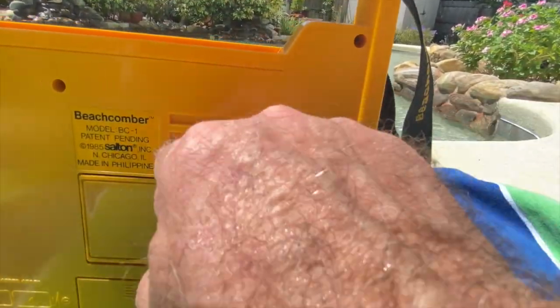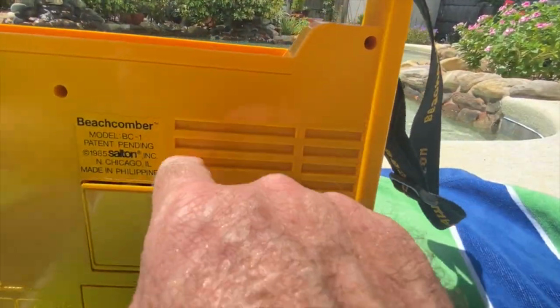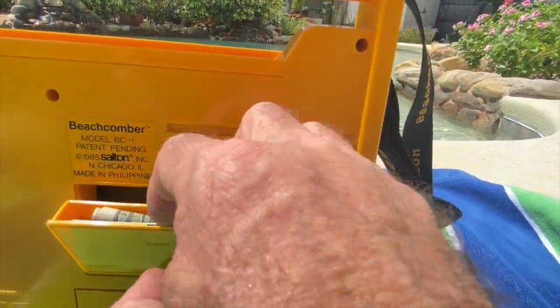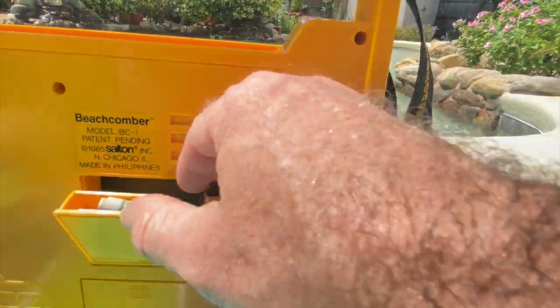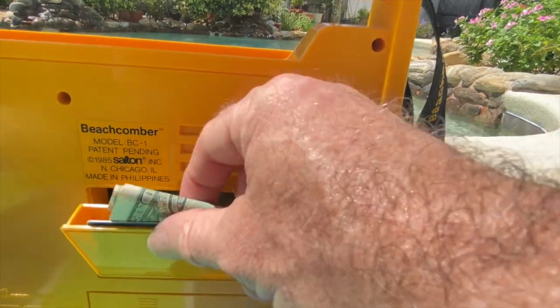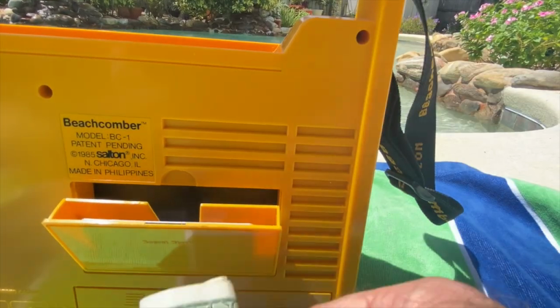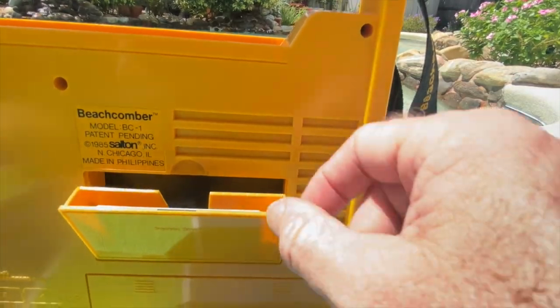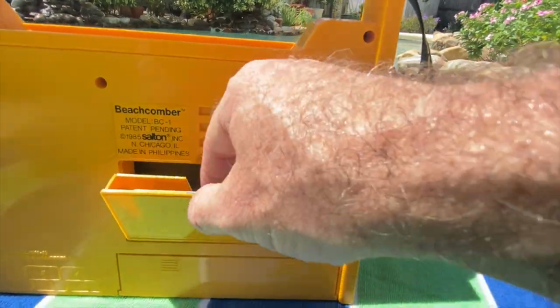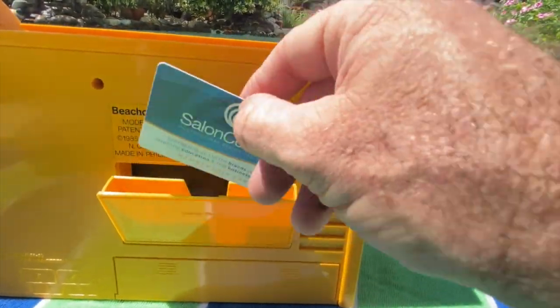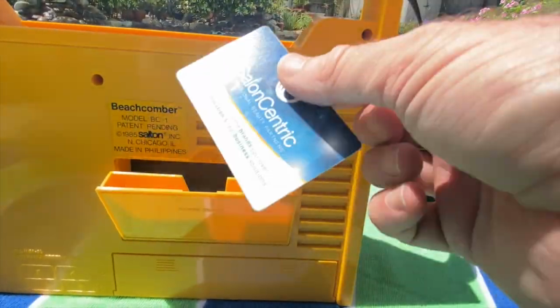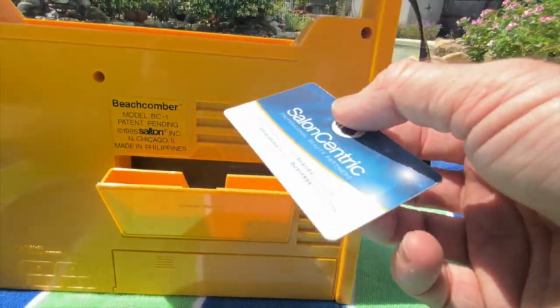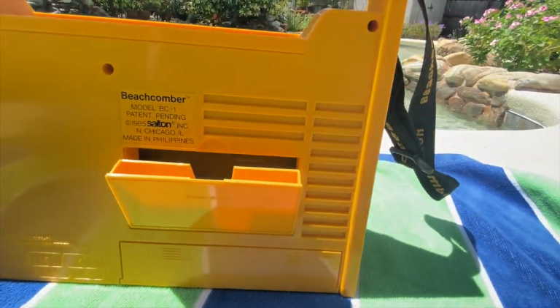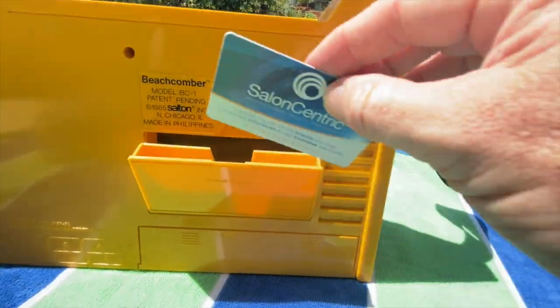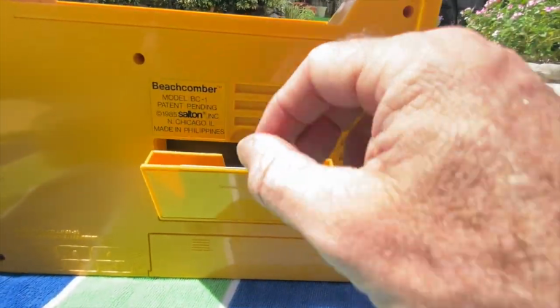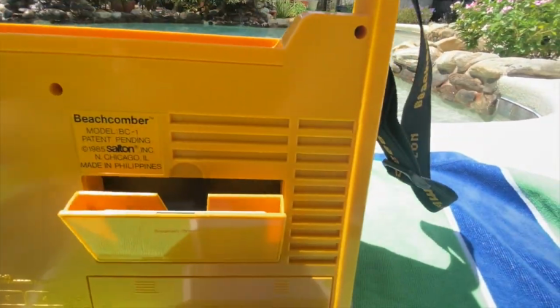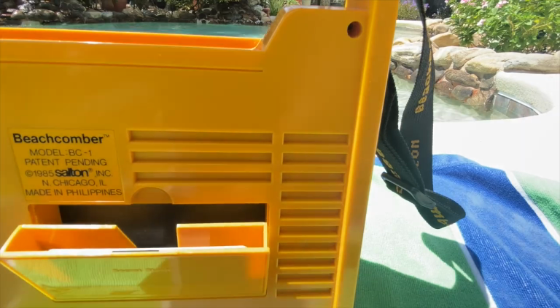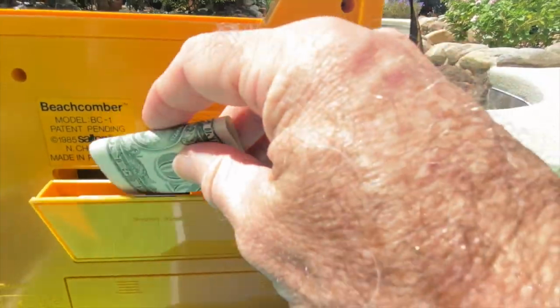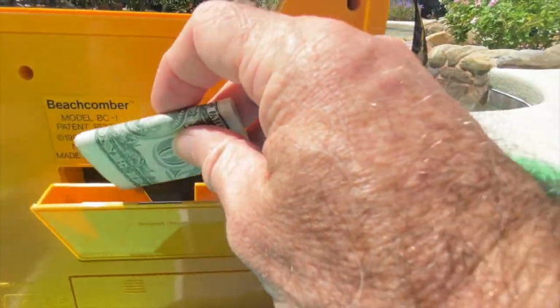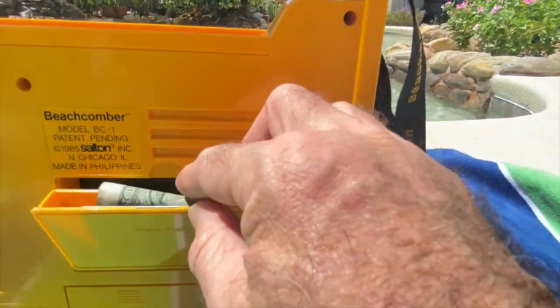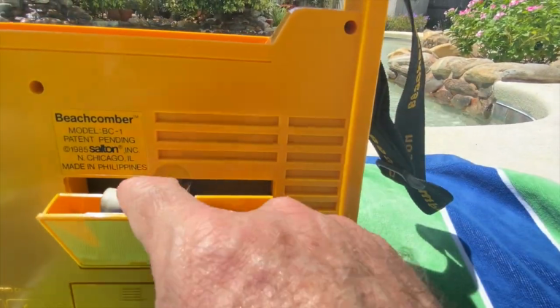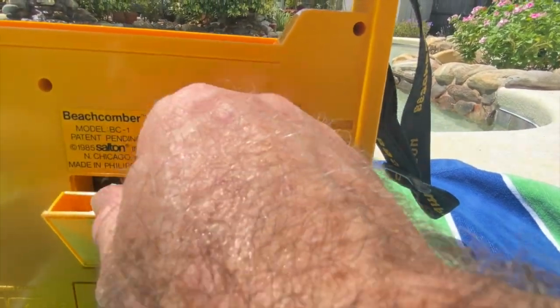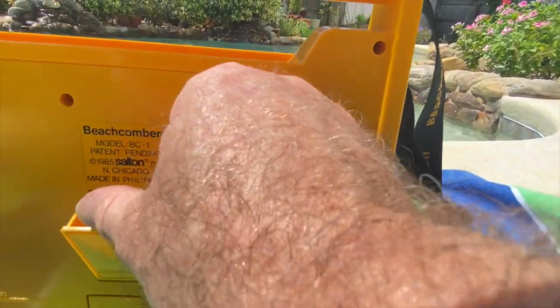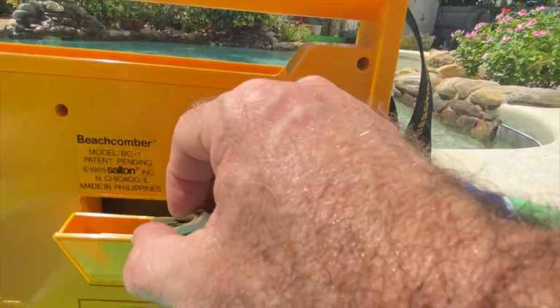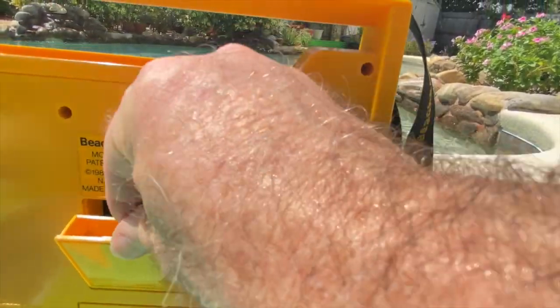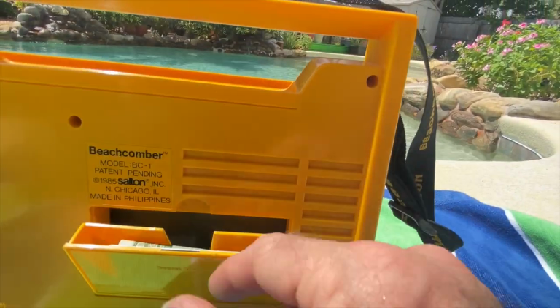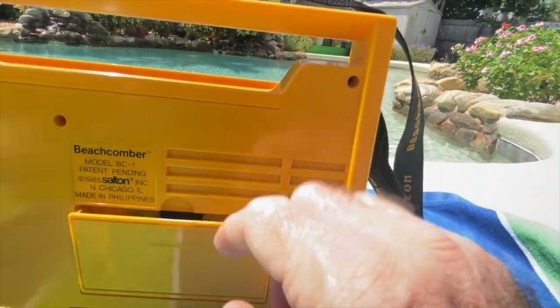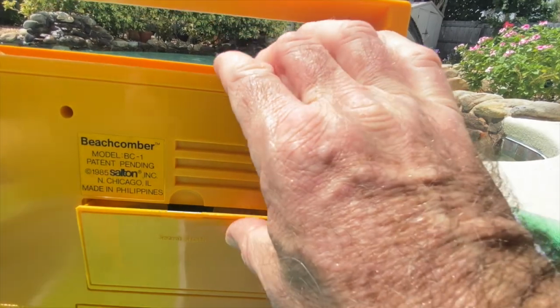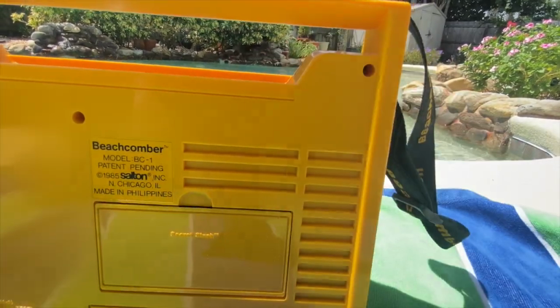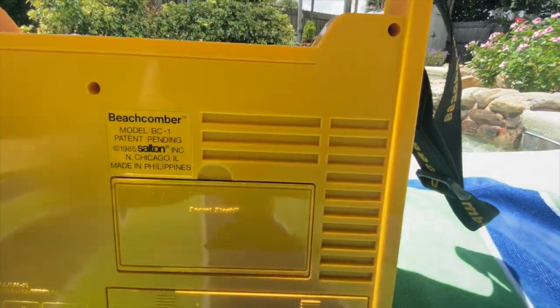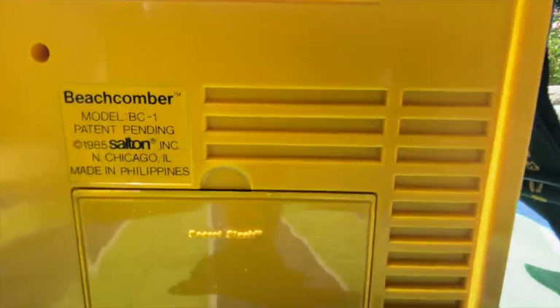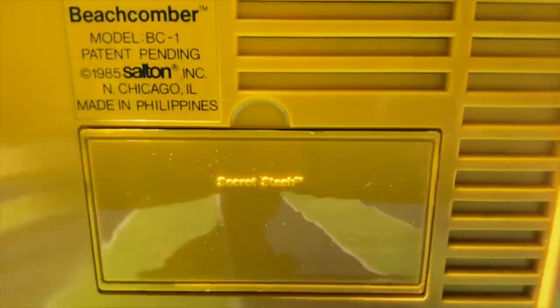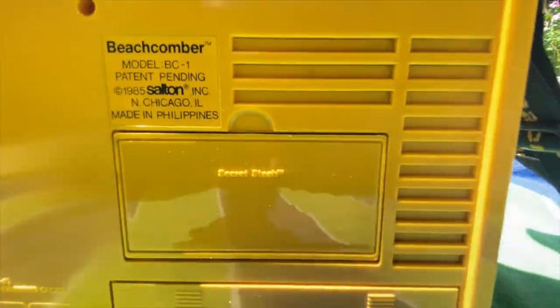And then there's a little secret stash compartment on the back where you can put some money, credit cards, whatever. Of course, it's not very secret the first time you open it, and it literally says 'secret stash' right on there, so I'm not sure who that's really going to fool. Just a cute, kind of gimmicky little thing.